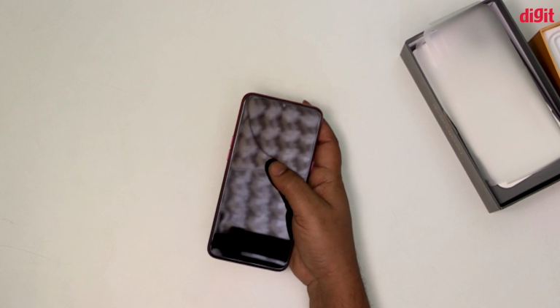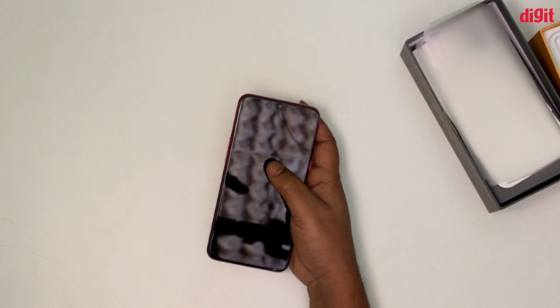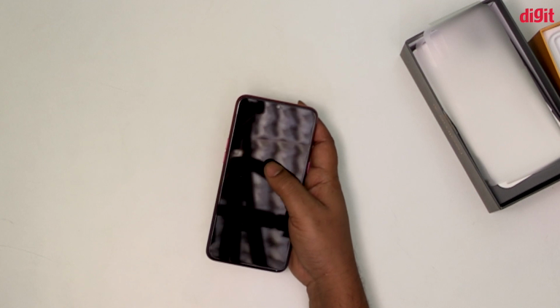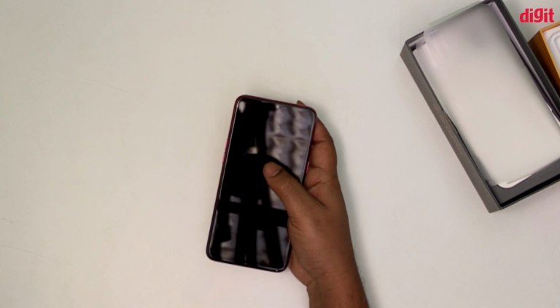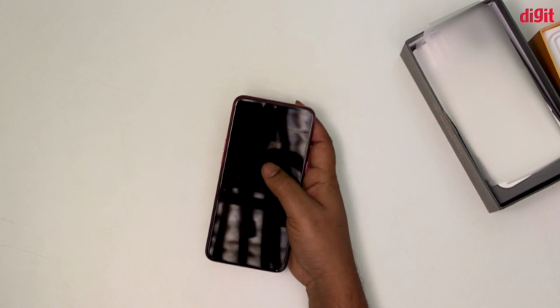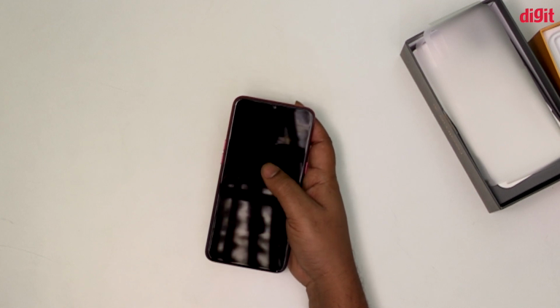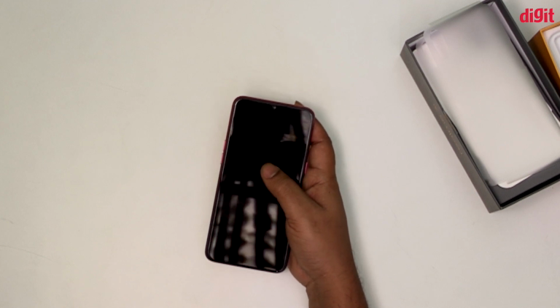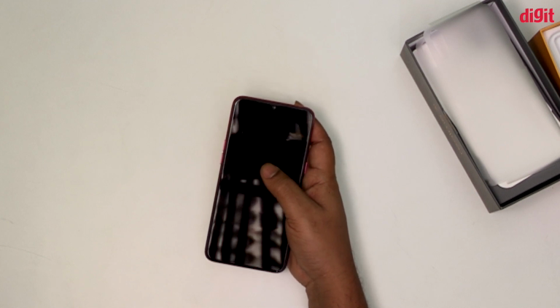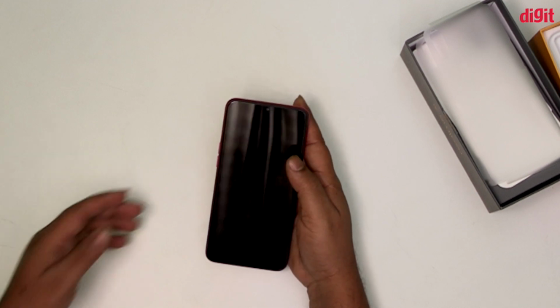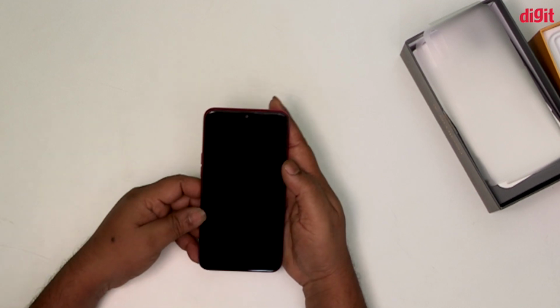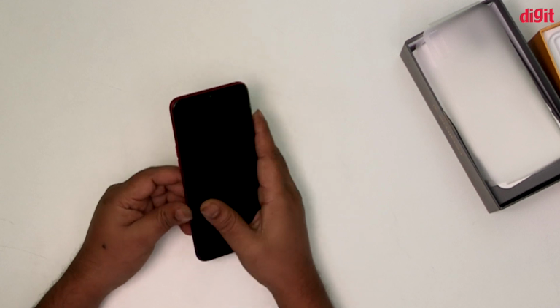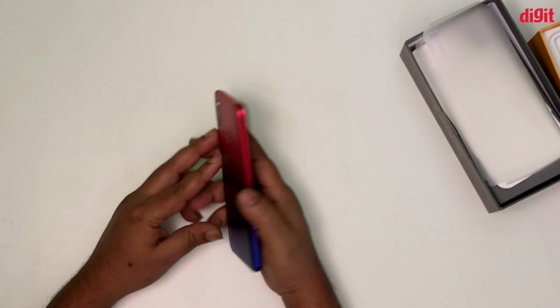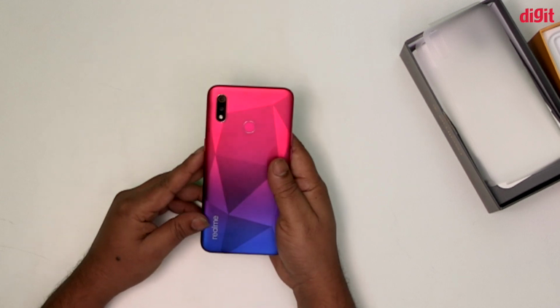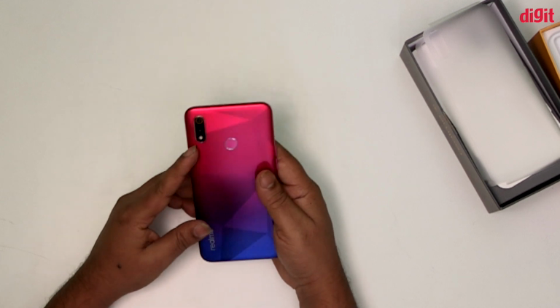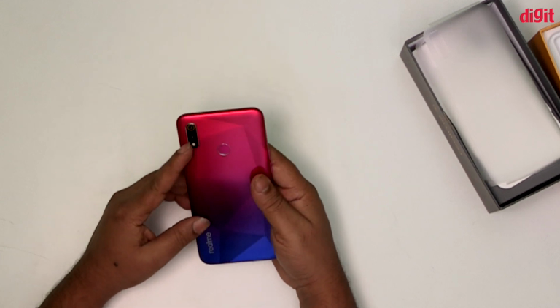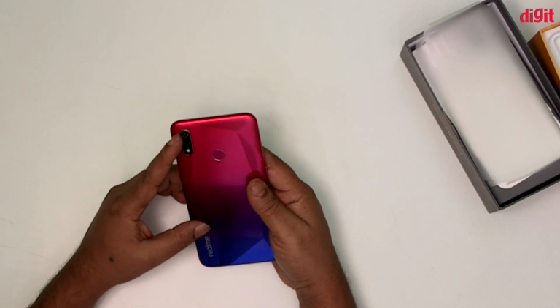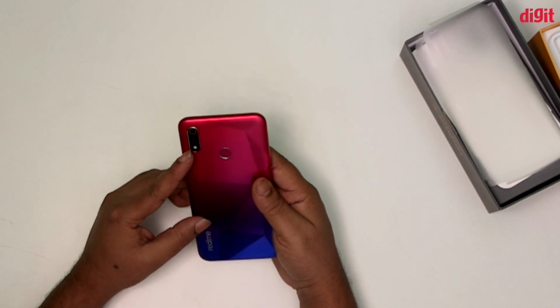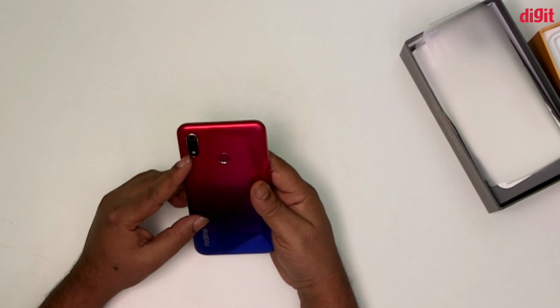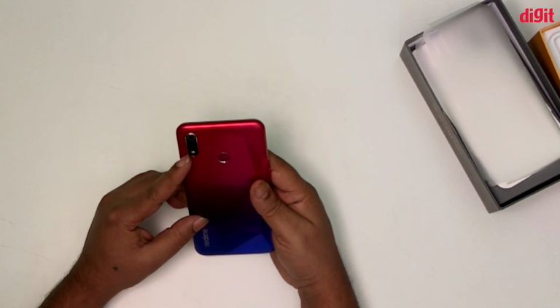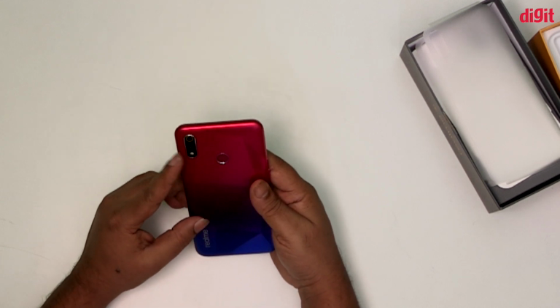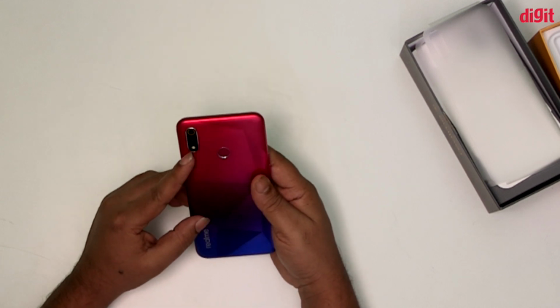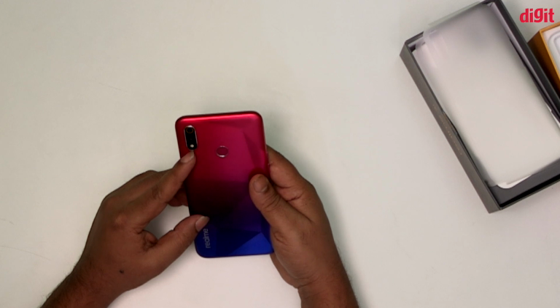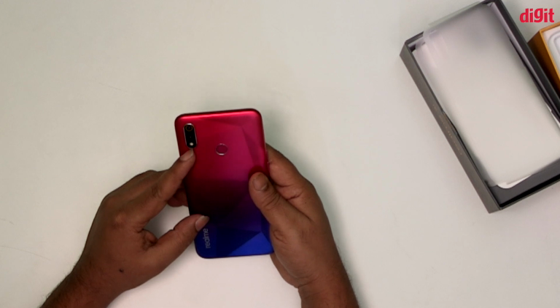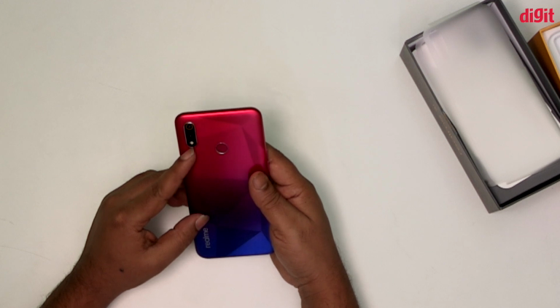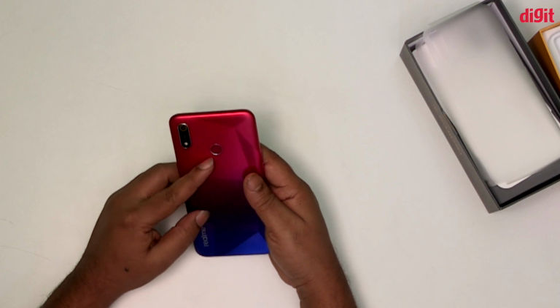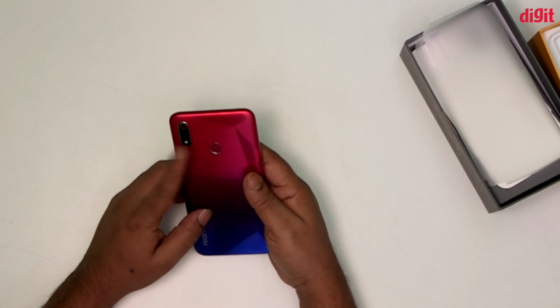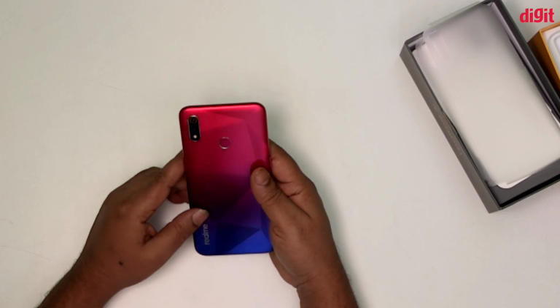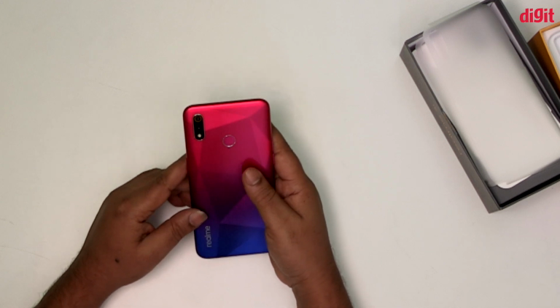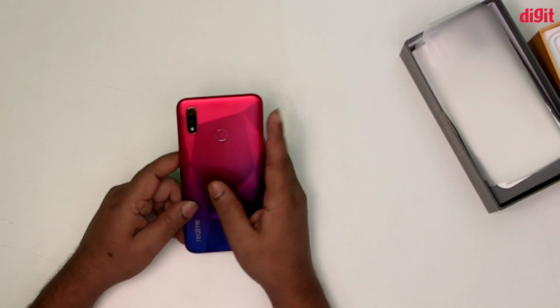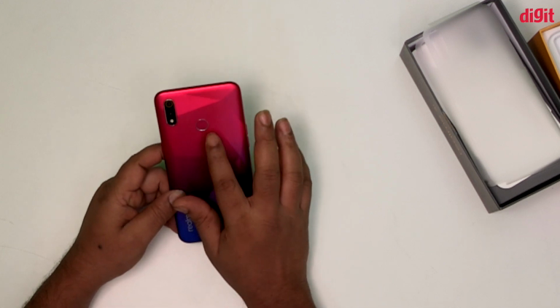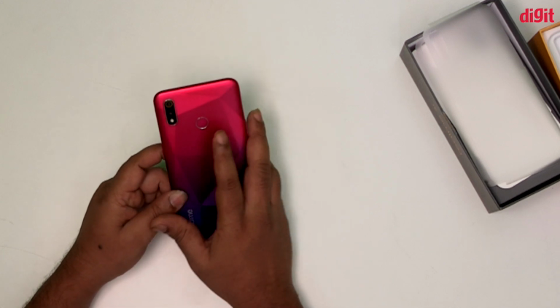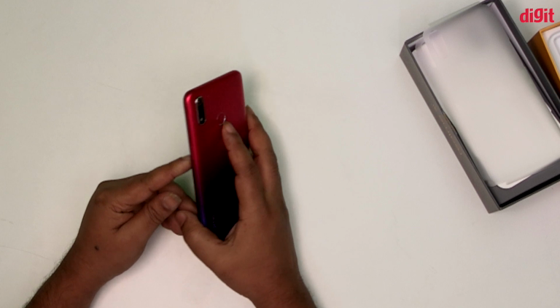It has a dual camera setup on the back, along with a flash LED and a fingerprint sensor on the back side.